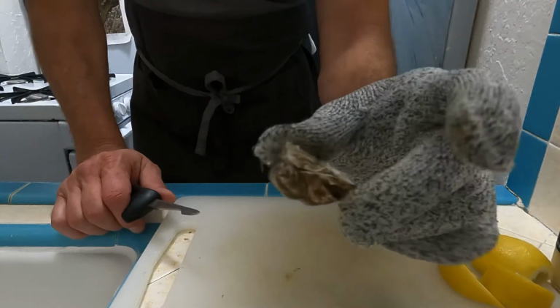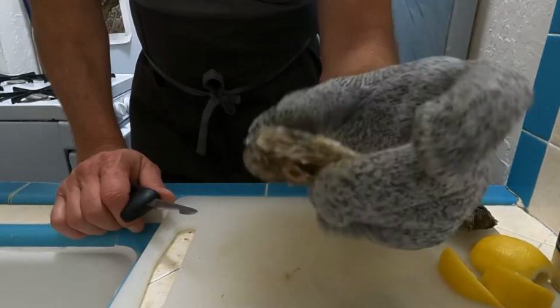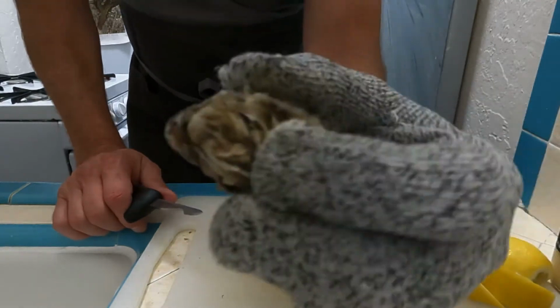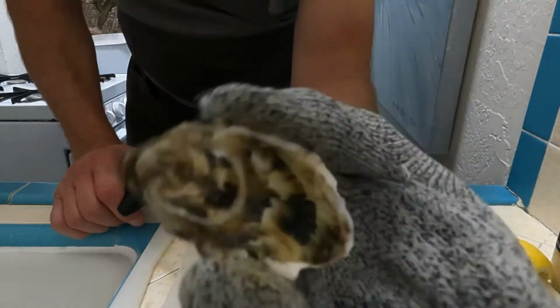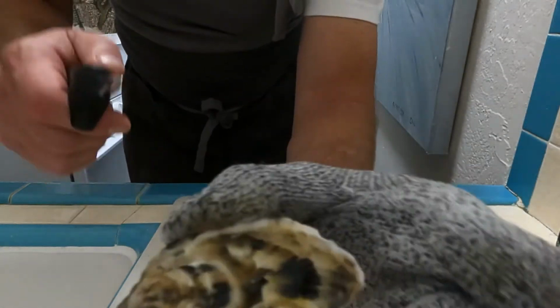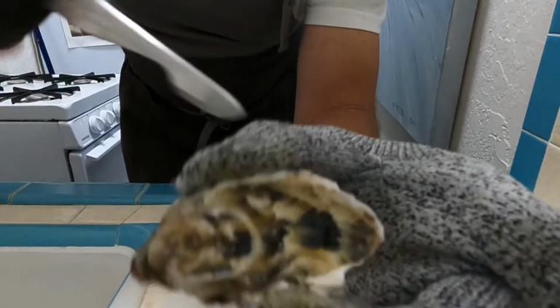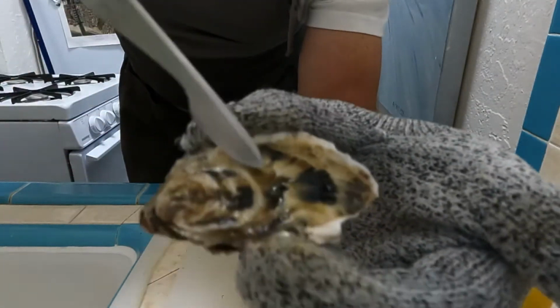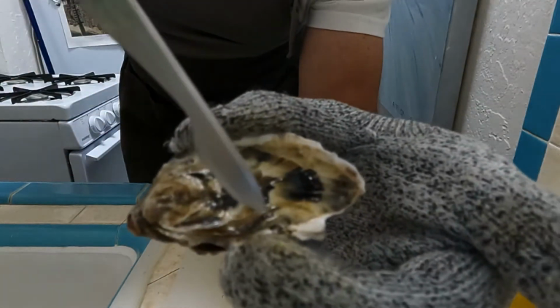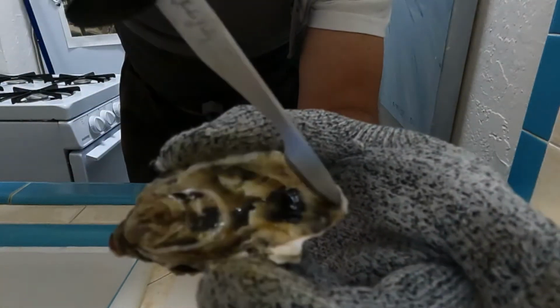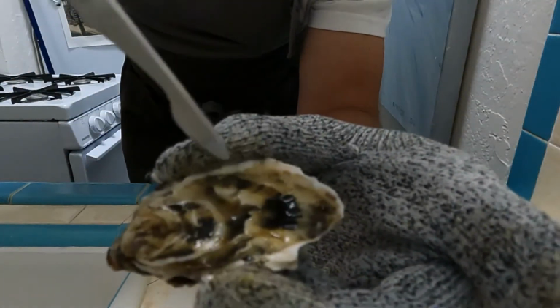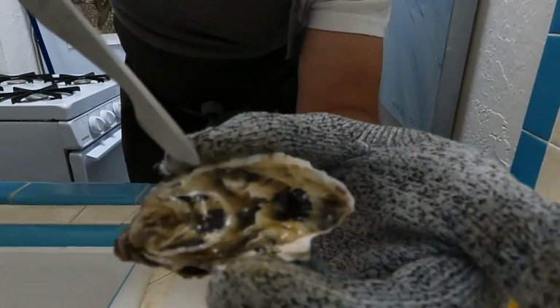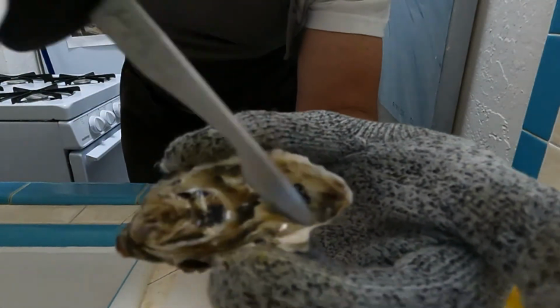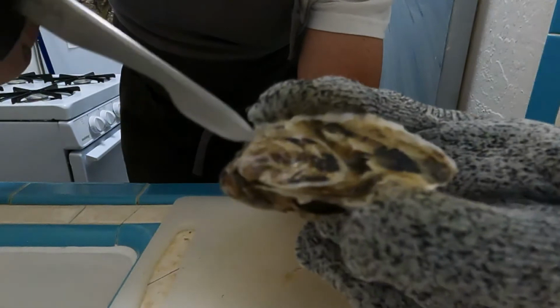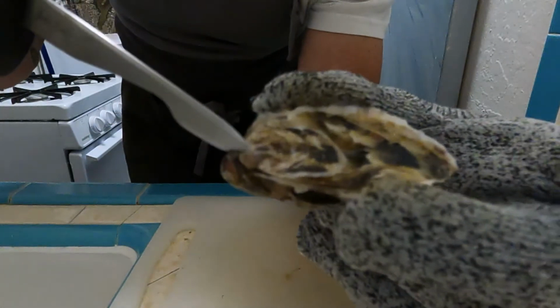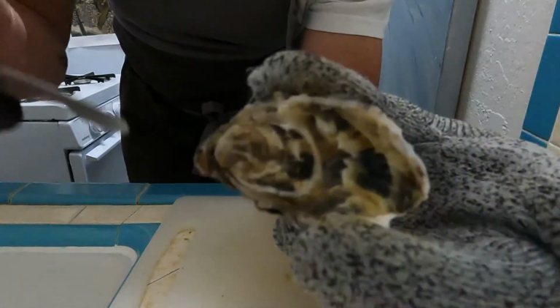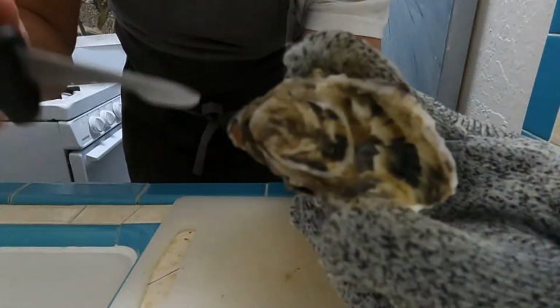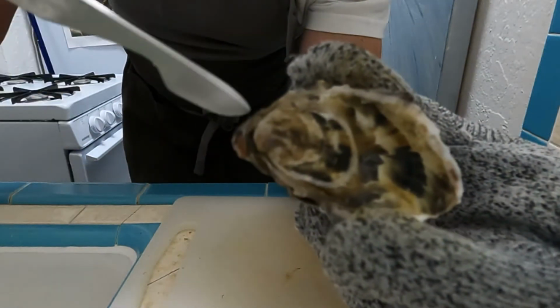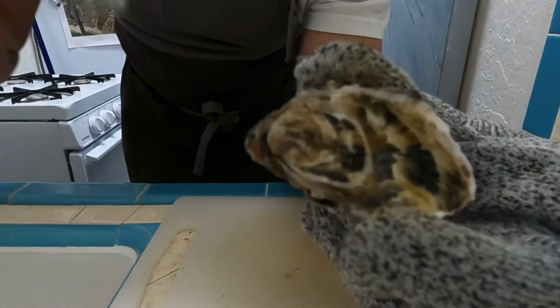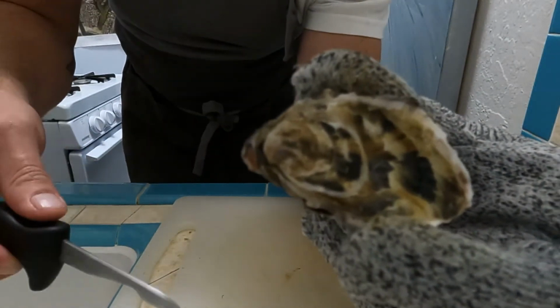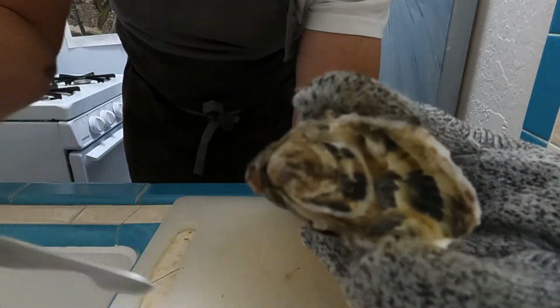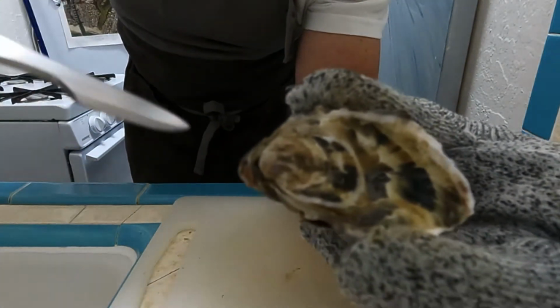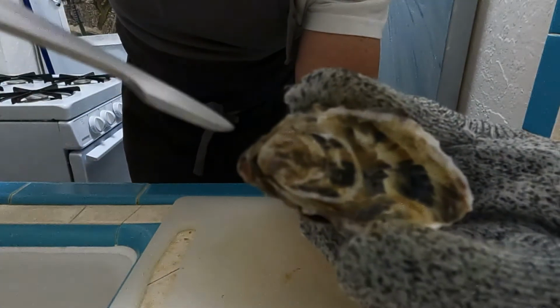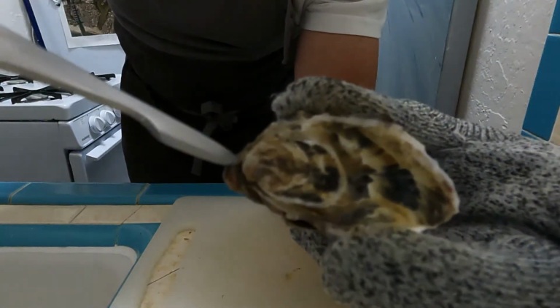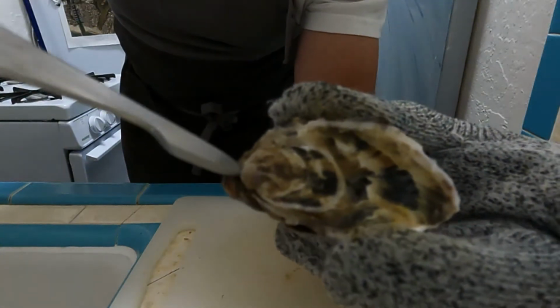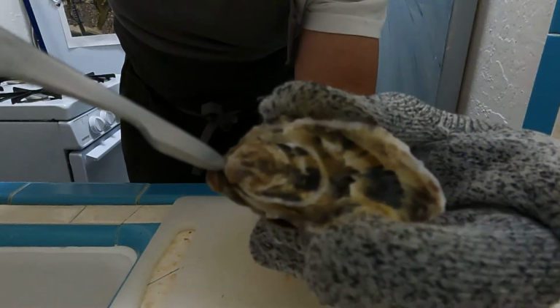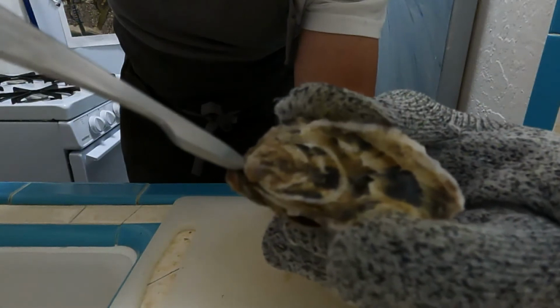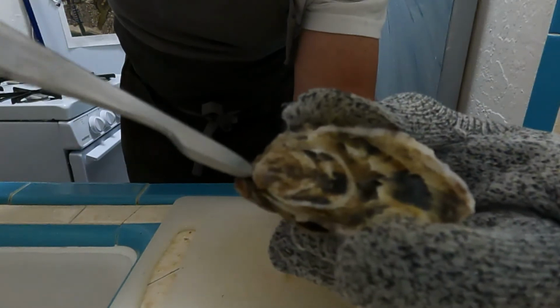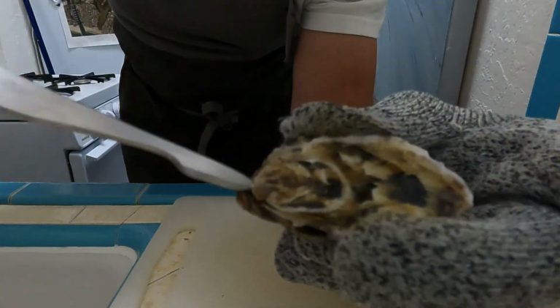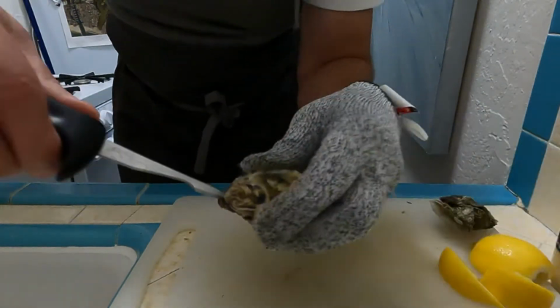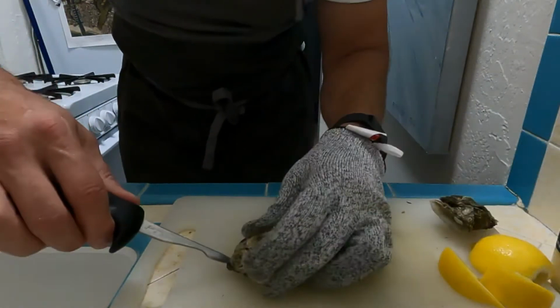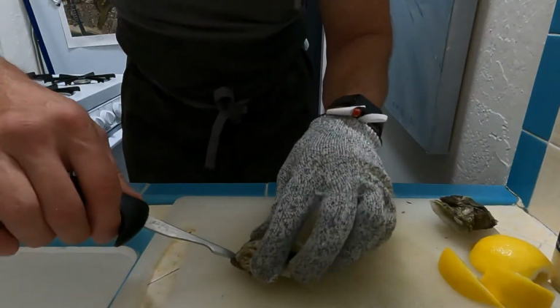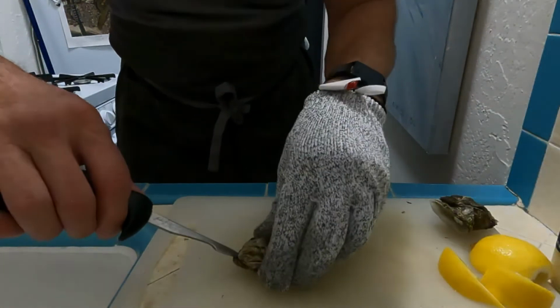If you look at your oyster, you've got a nice little round tart top here, and then the back is kind of pointy — that's the hinge. That's where you want to get into. That's where you want to stick the tip of your shucker, get it in that hinge, and pry that open.